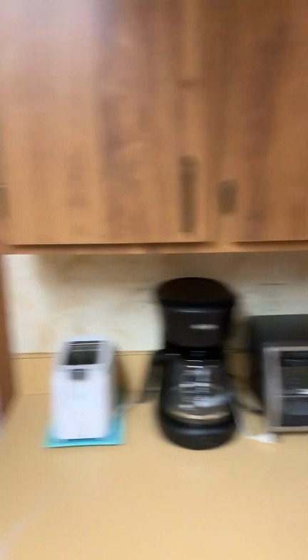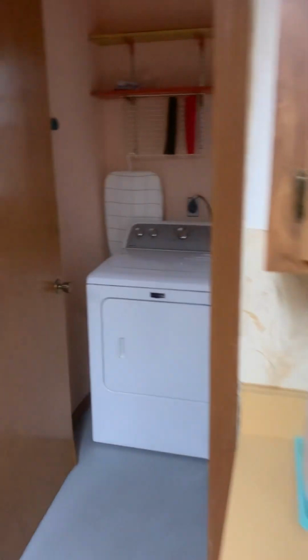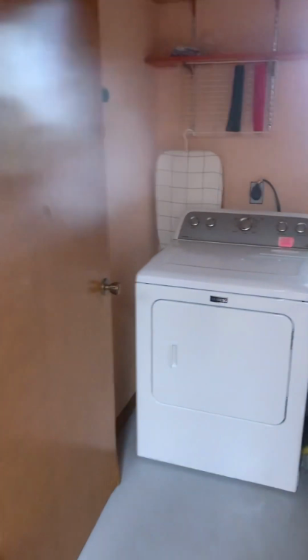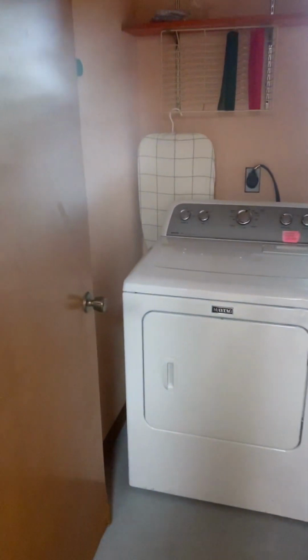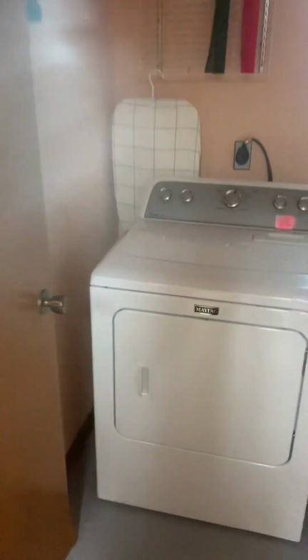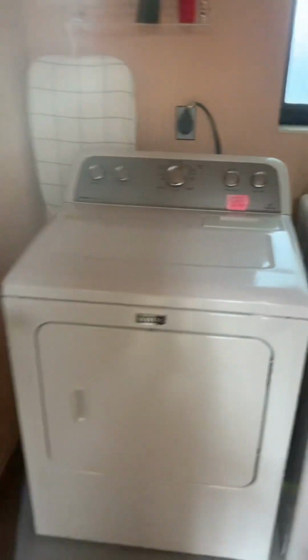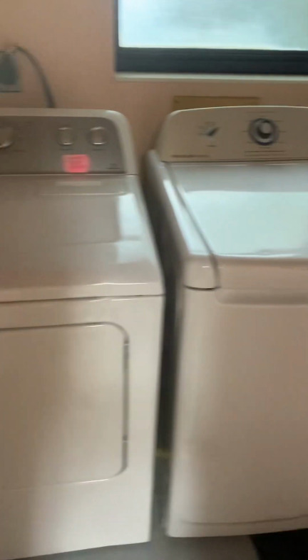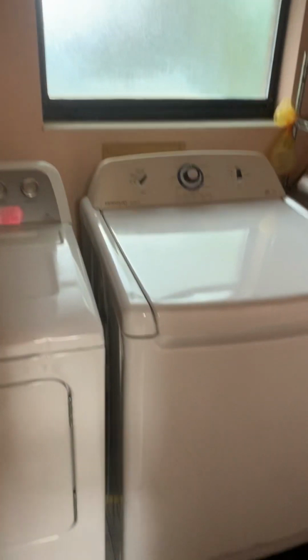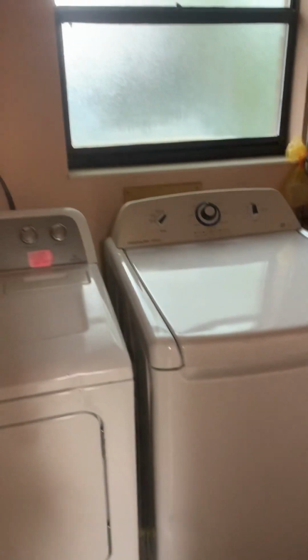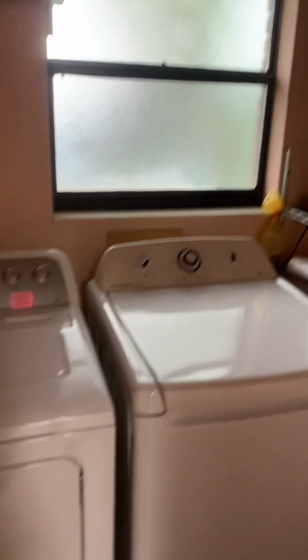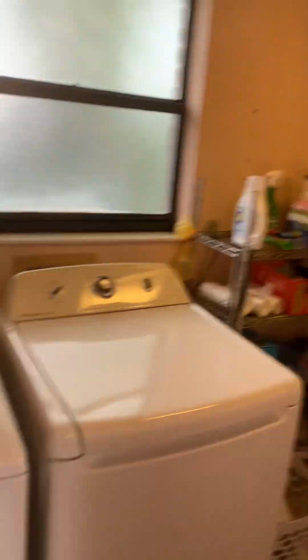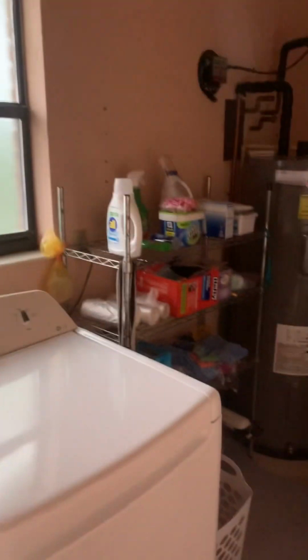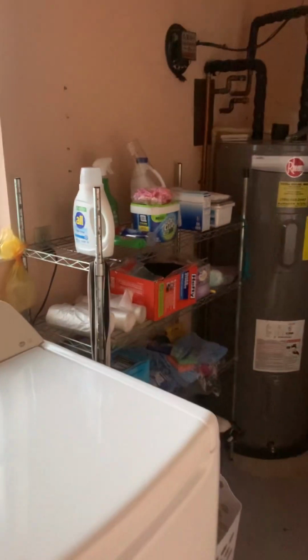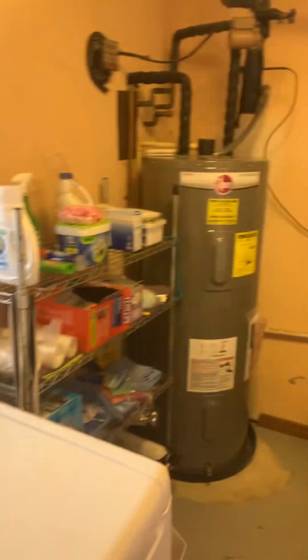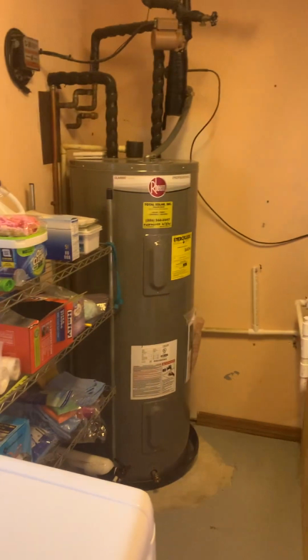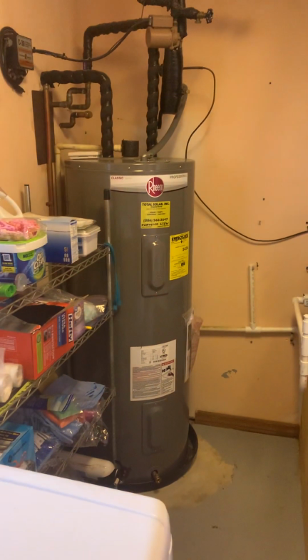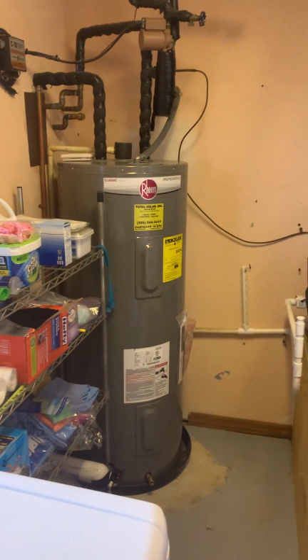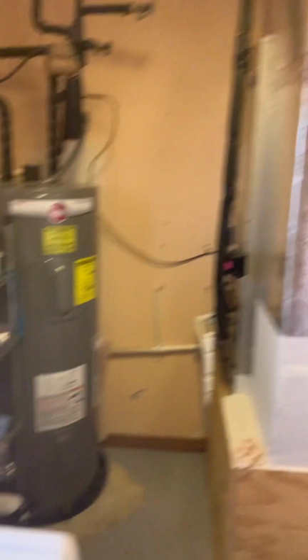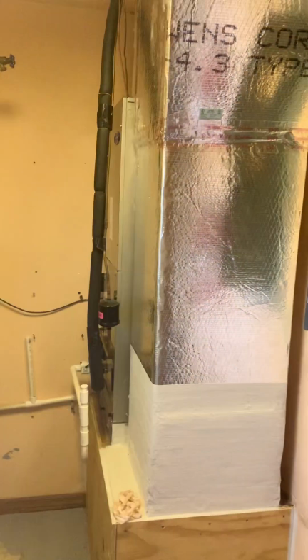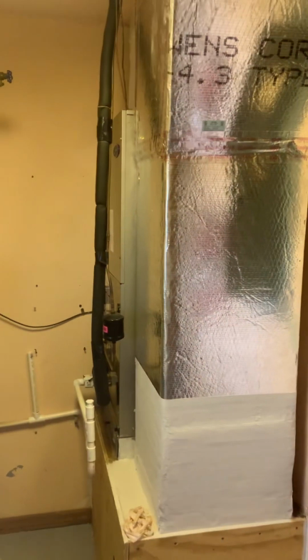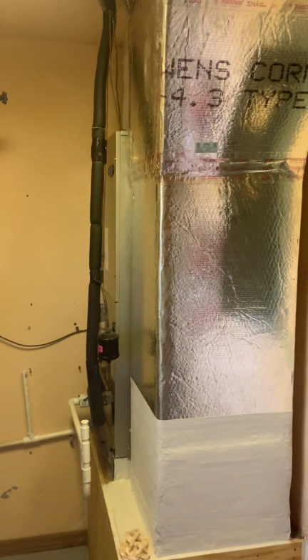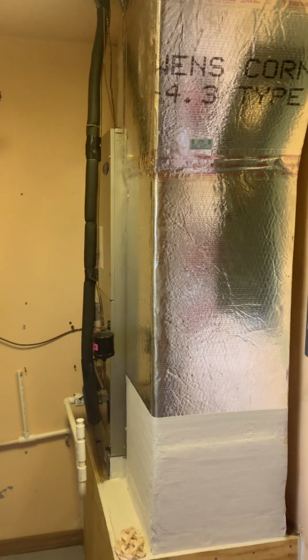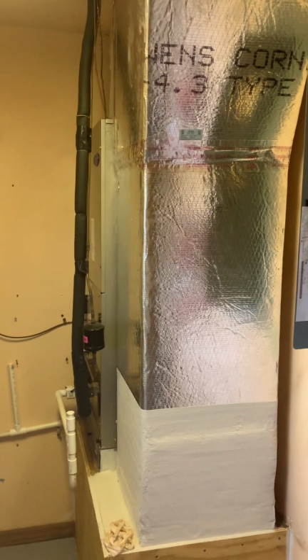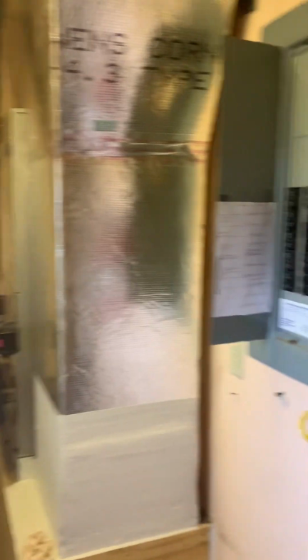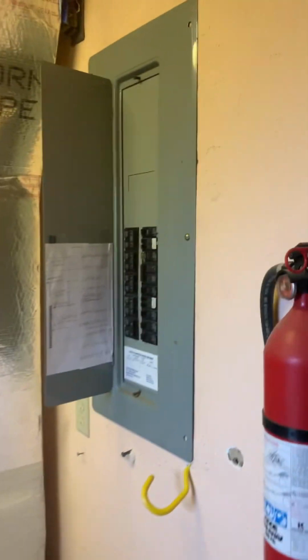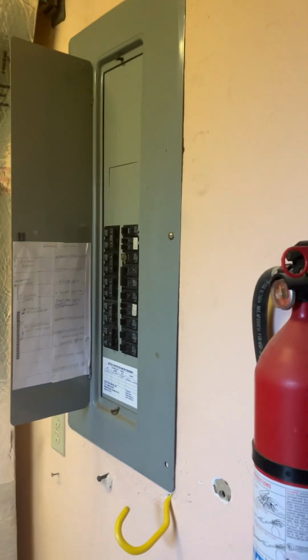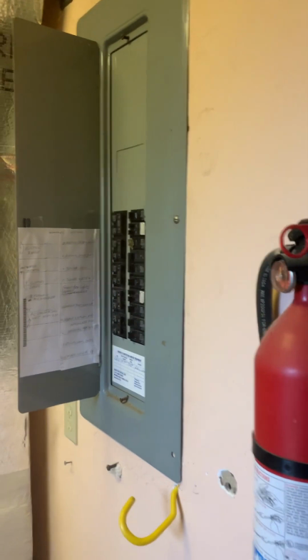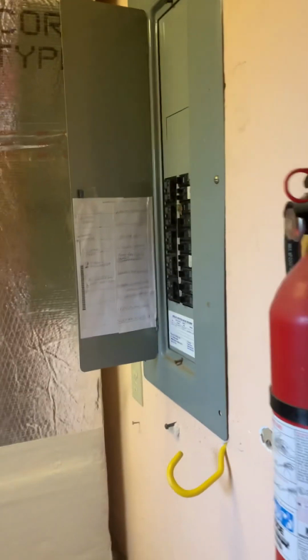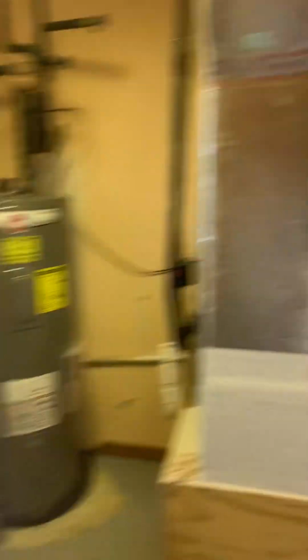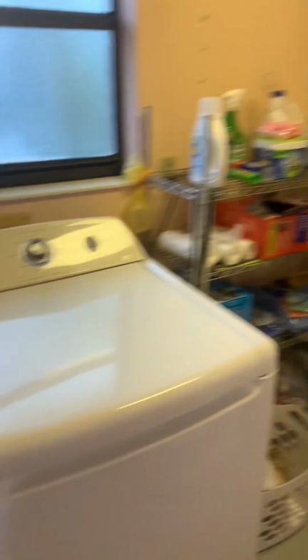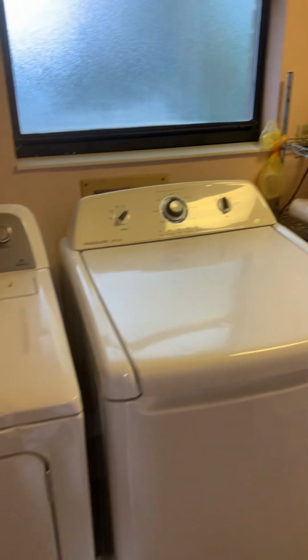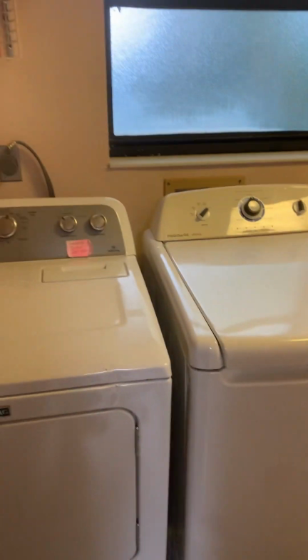That leads into the laundry room, and also where the air handler is and the water heater, which is new. The air handler is brand new — one of them. And then there's your electrical panel. Washer and dryer does convey.